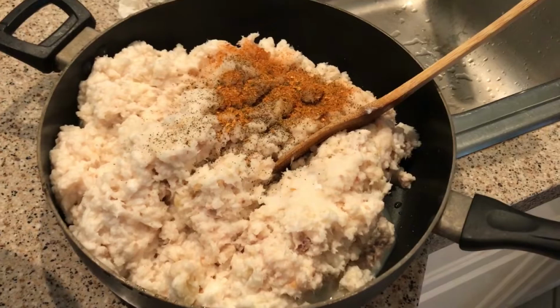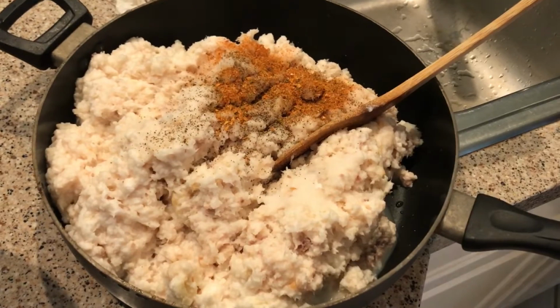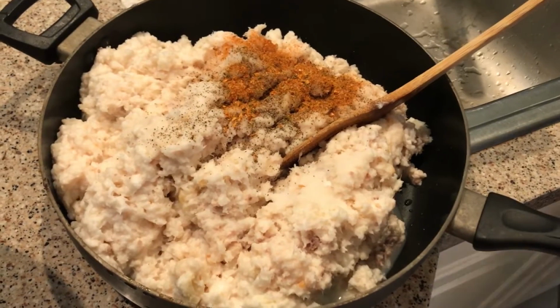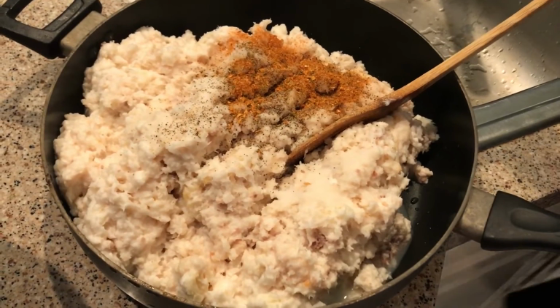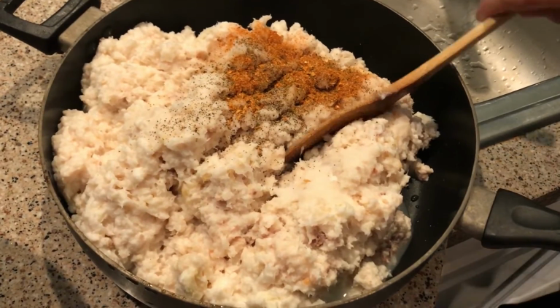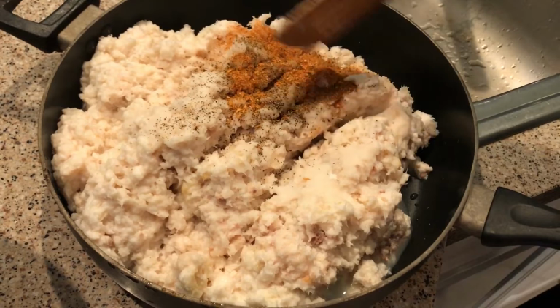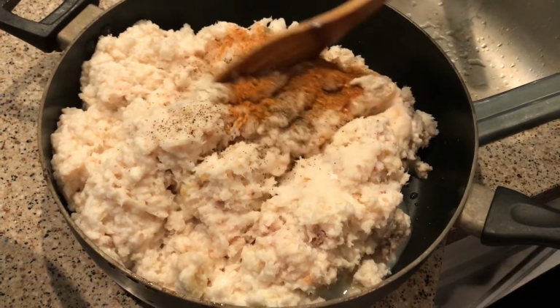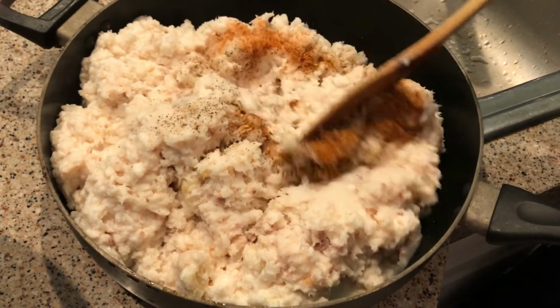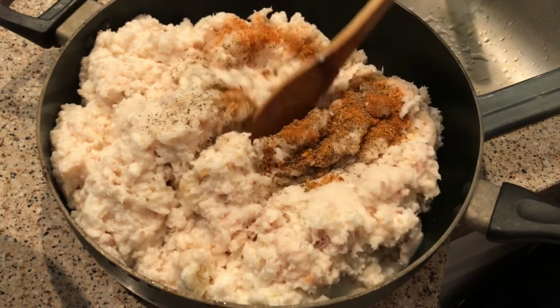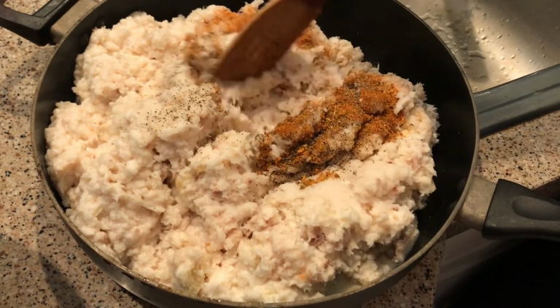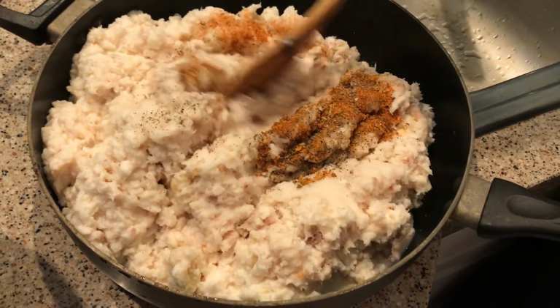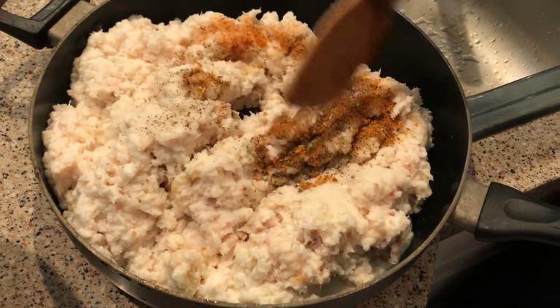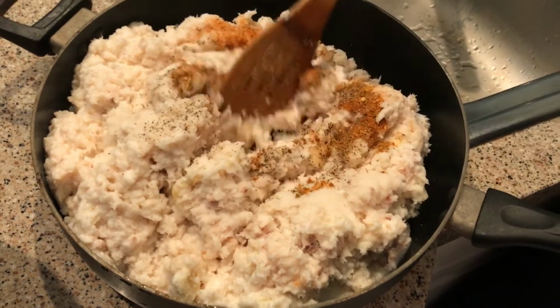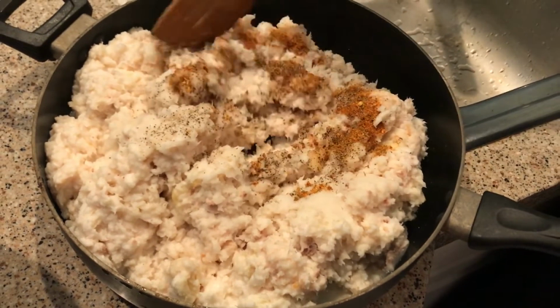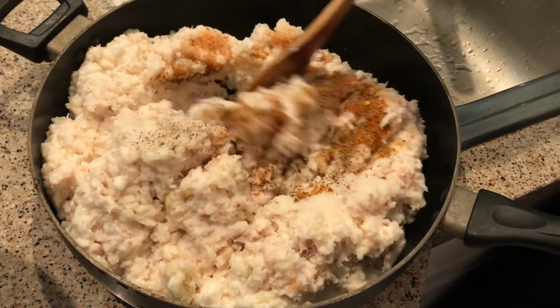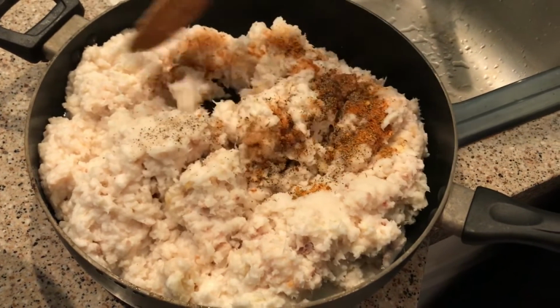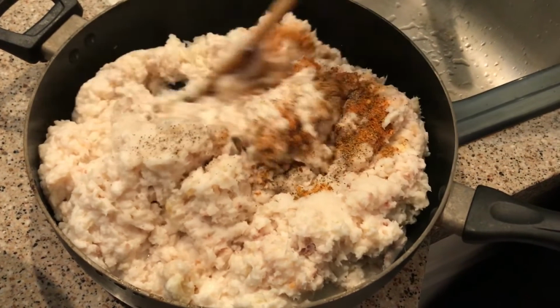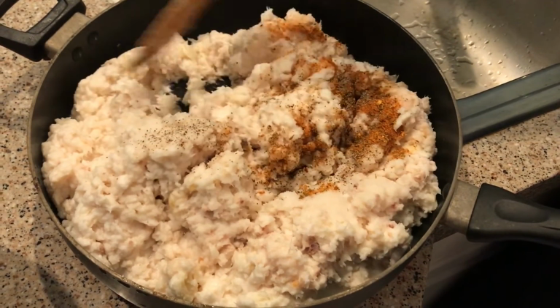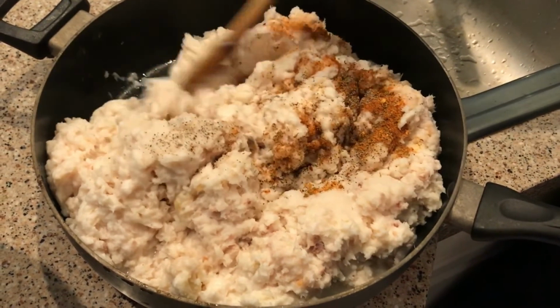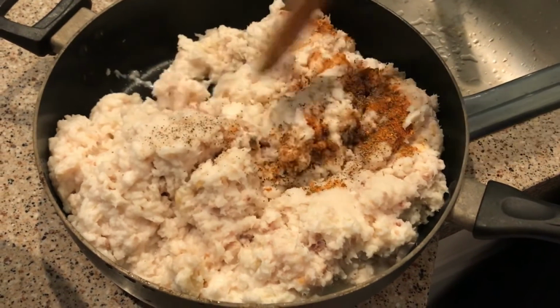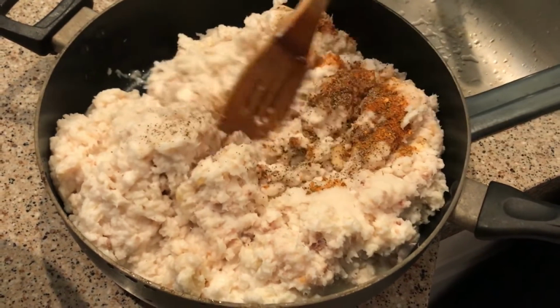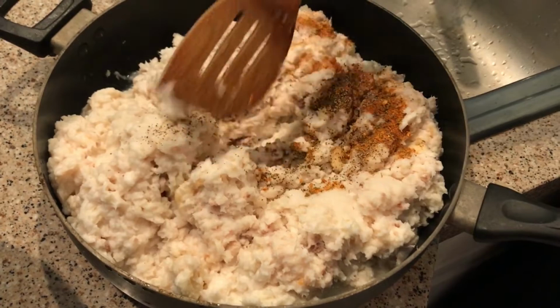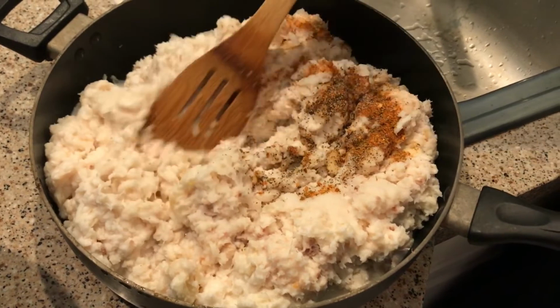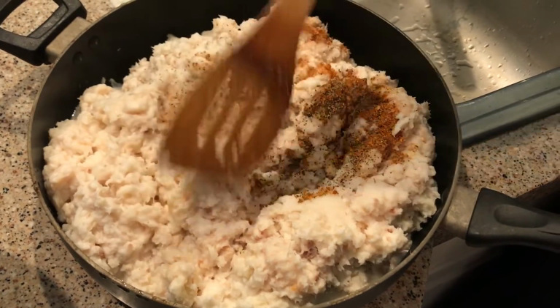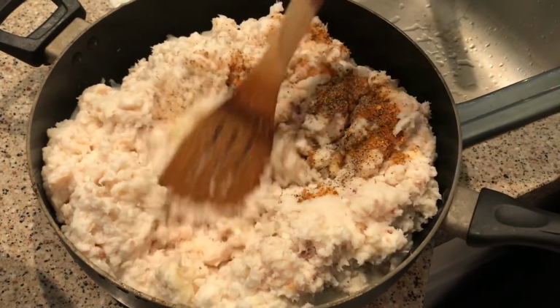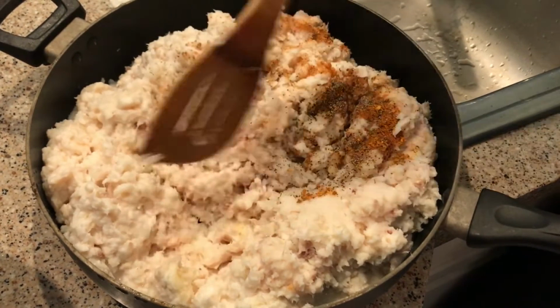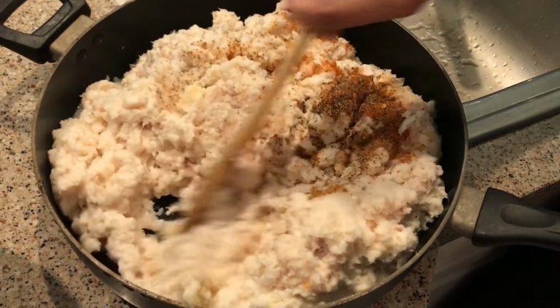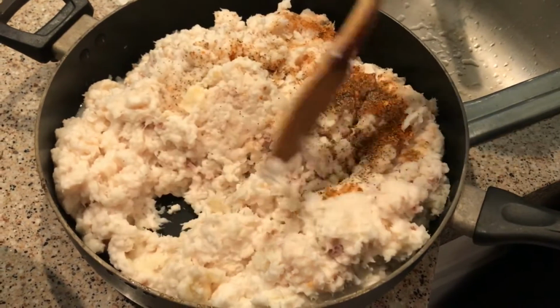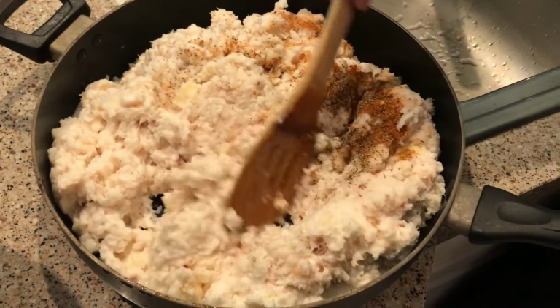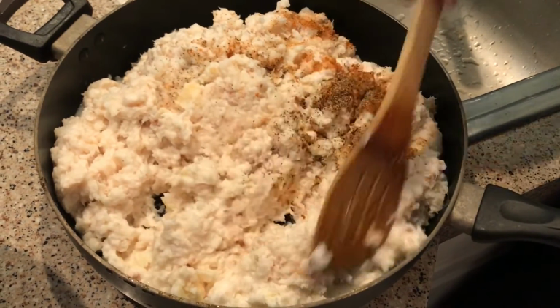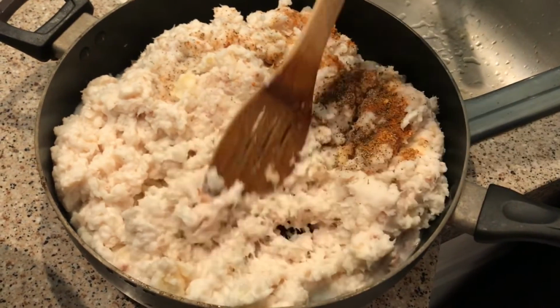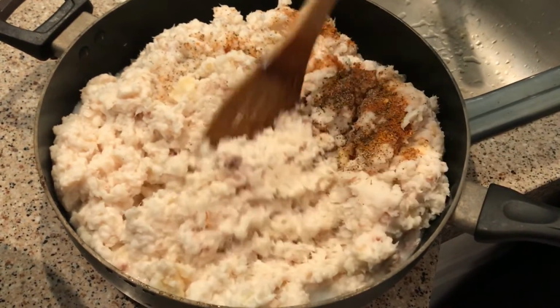We put a little bit of salt, sugar, ground pepper, and a little bit of barbecue seasoning.